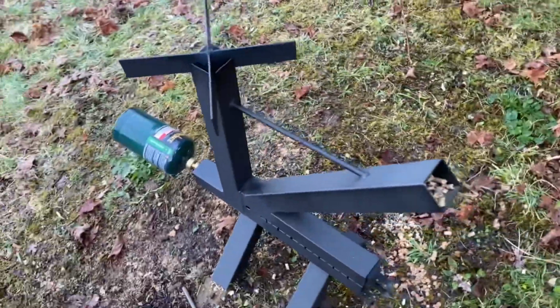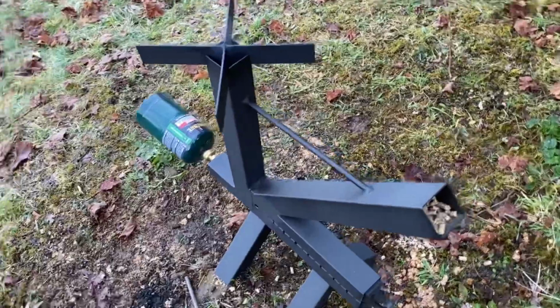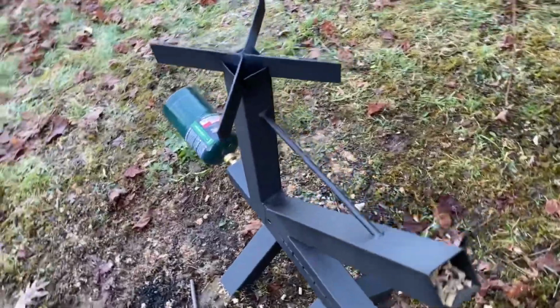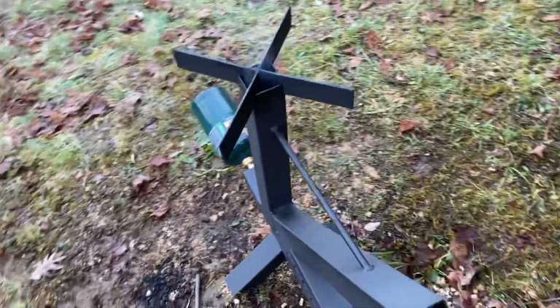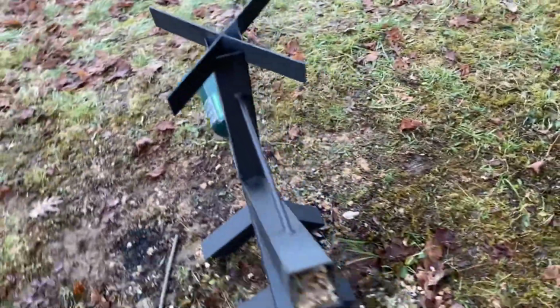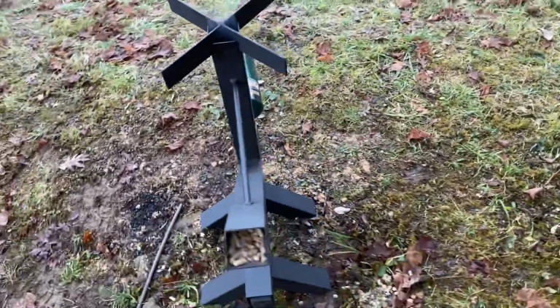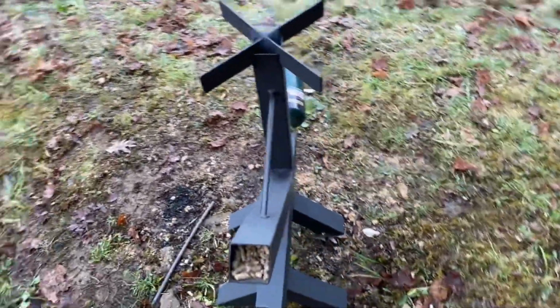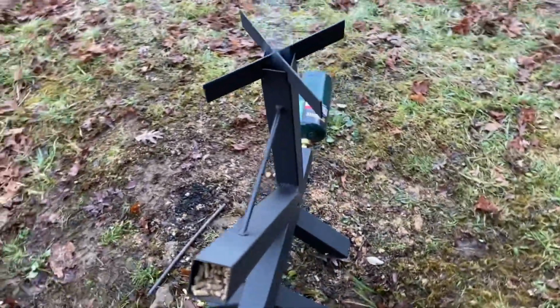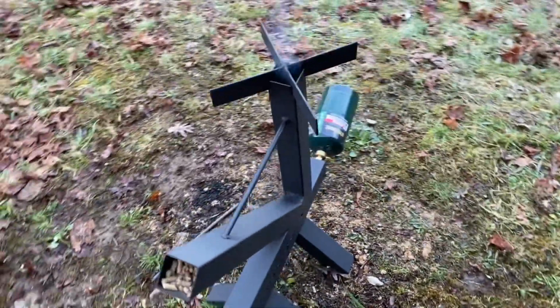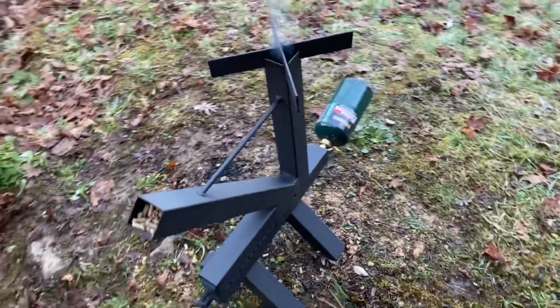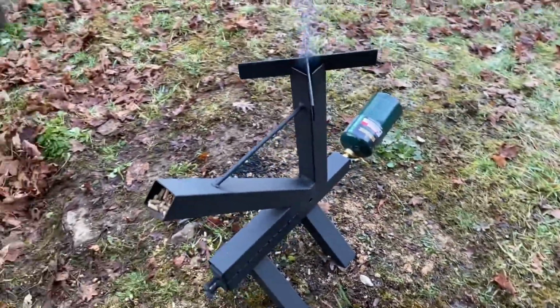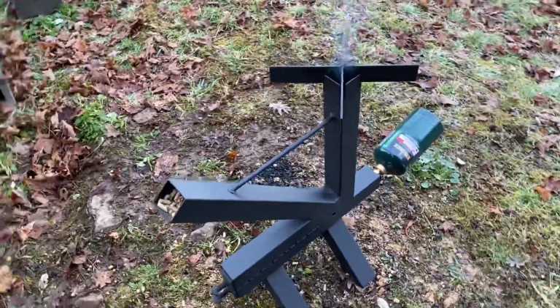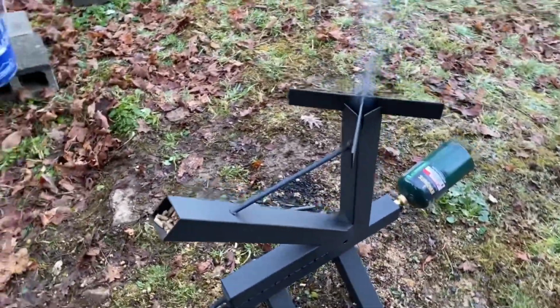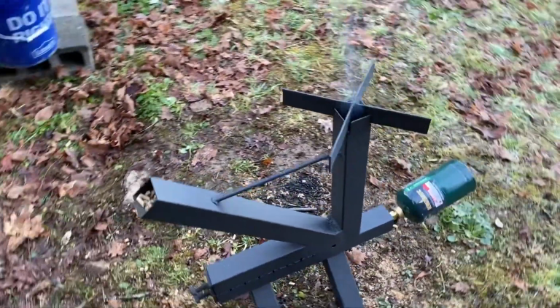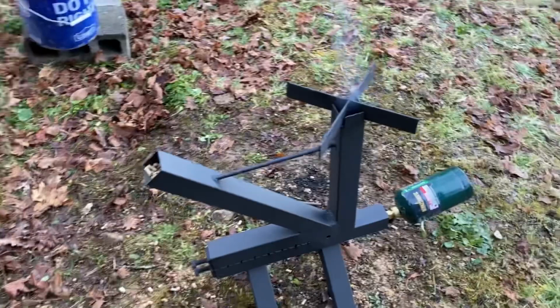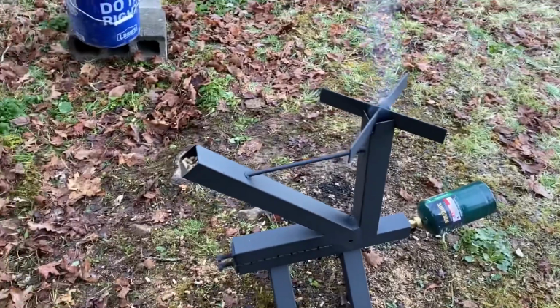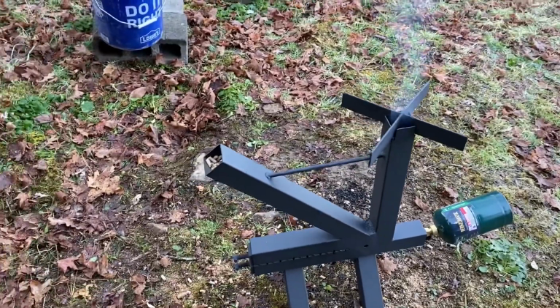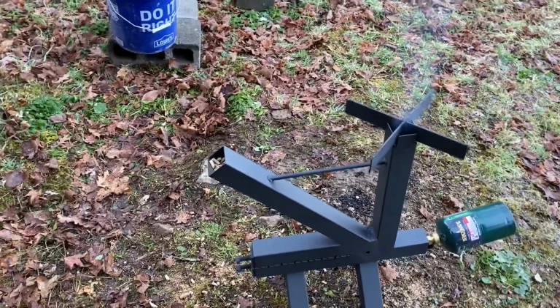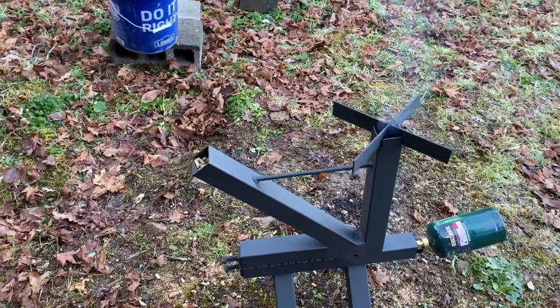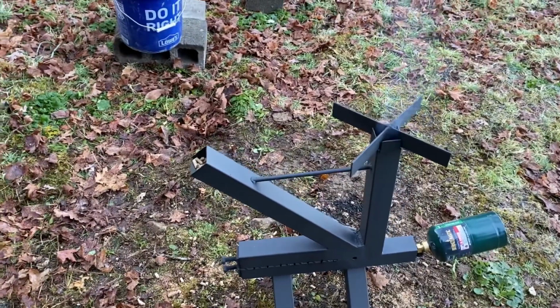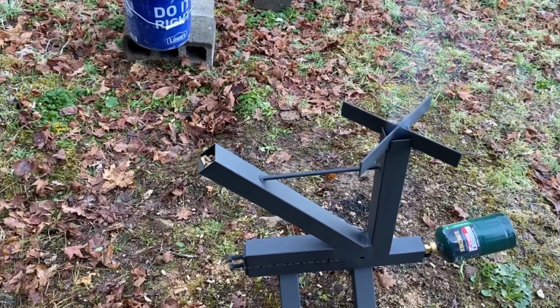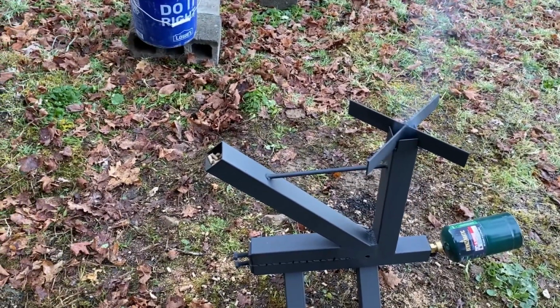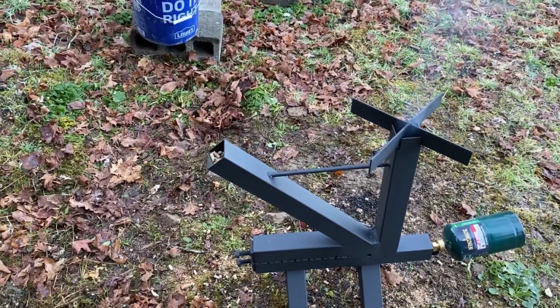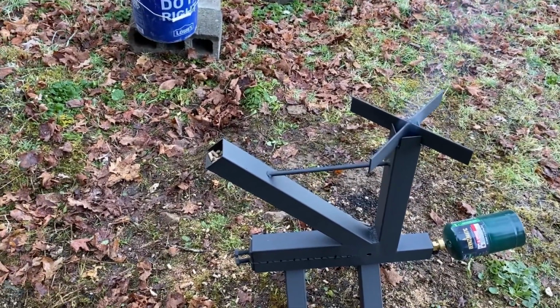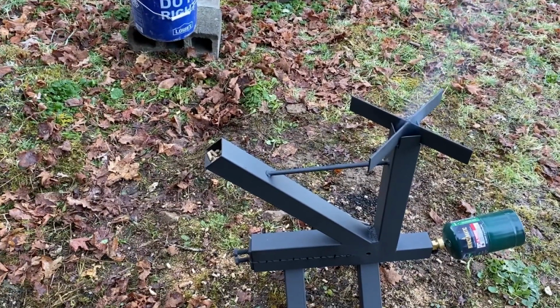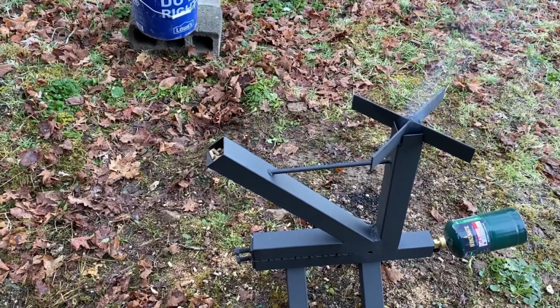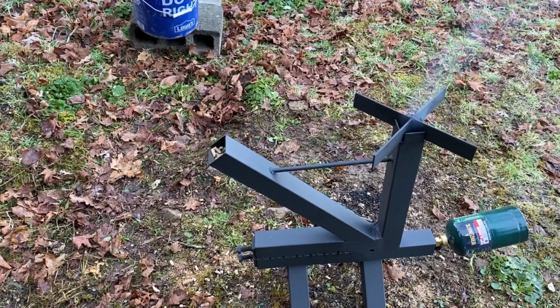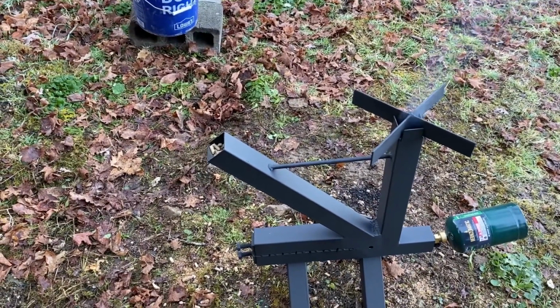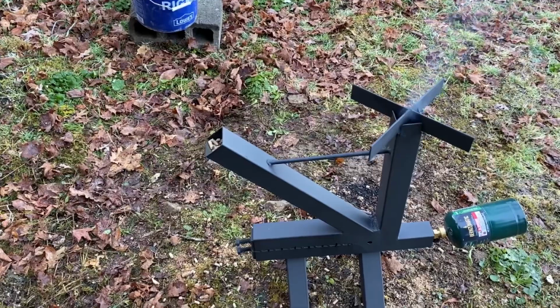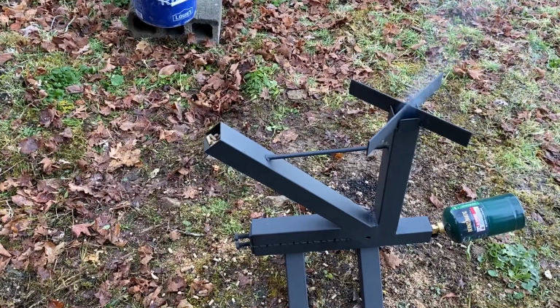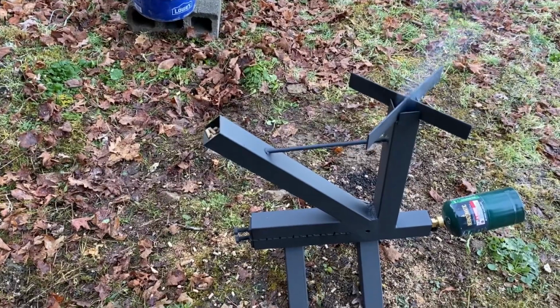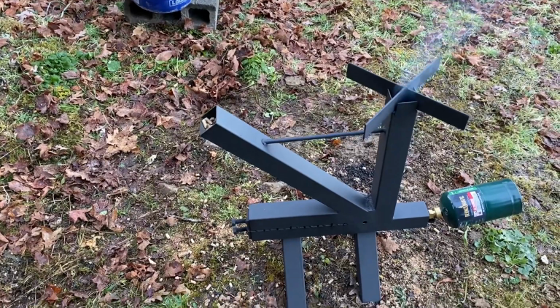I'll keep it rolling for you guys — I want you to see how long it takes to get going. It's not long at all. Smoke's already coming, and where there's smoke, there's fire.